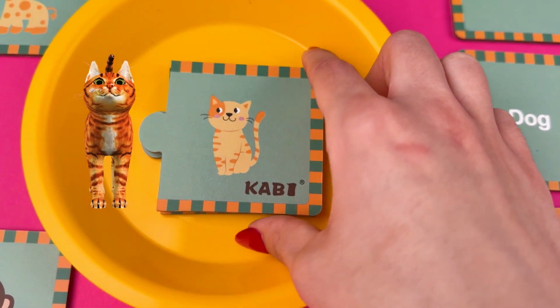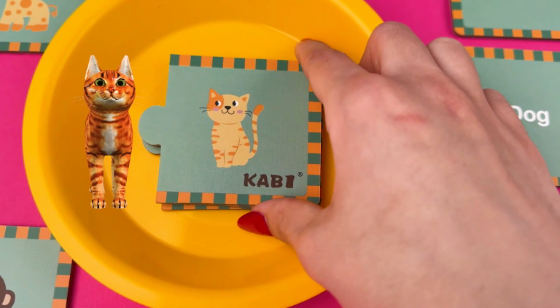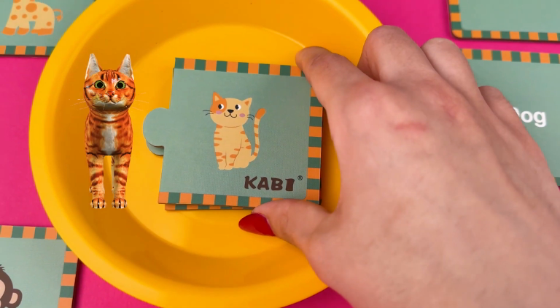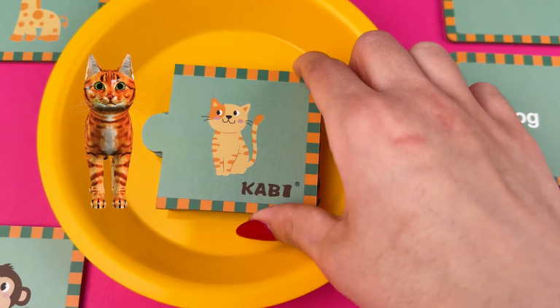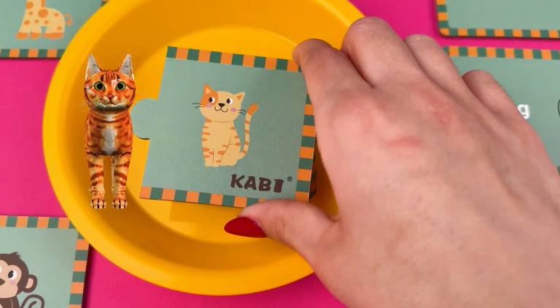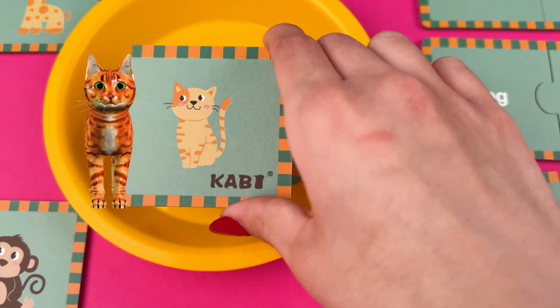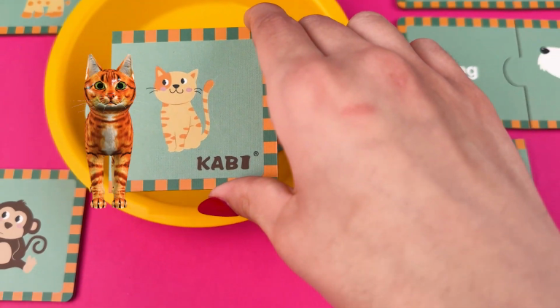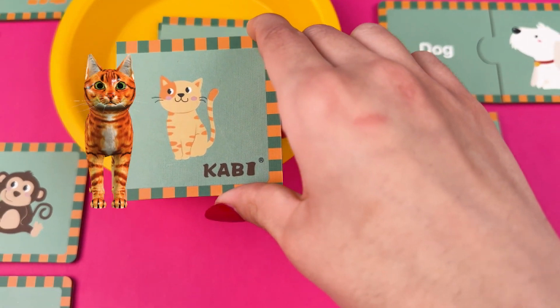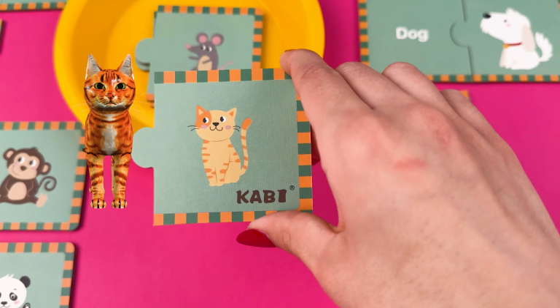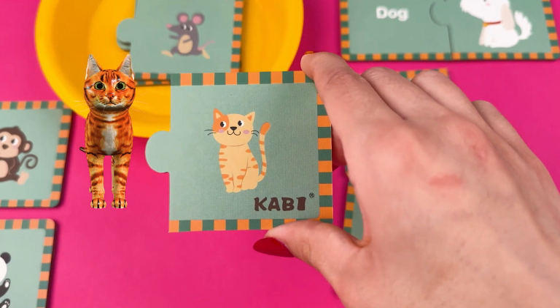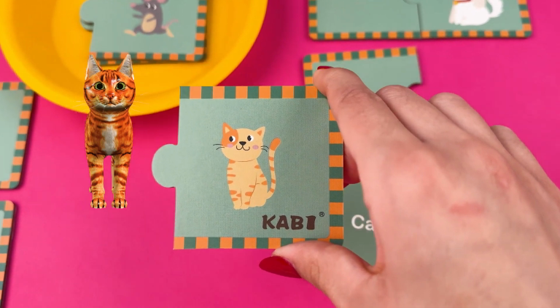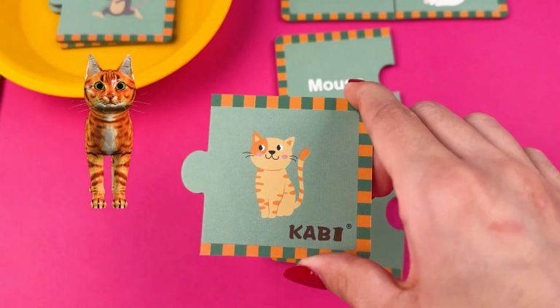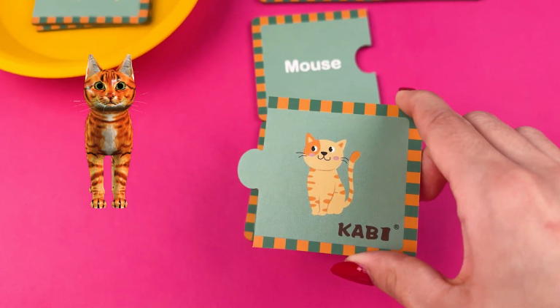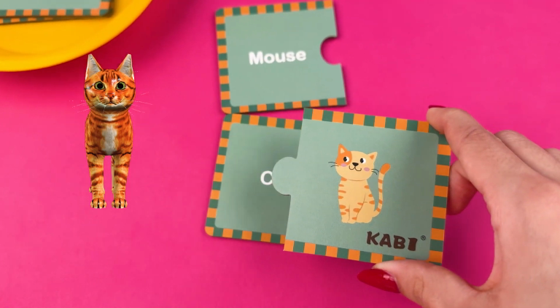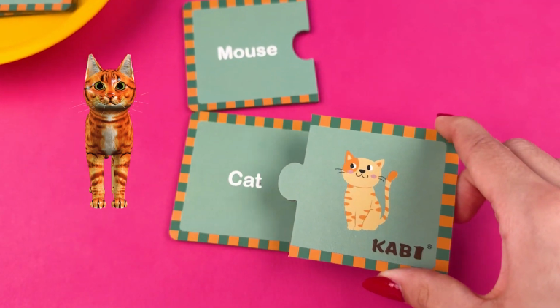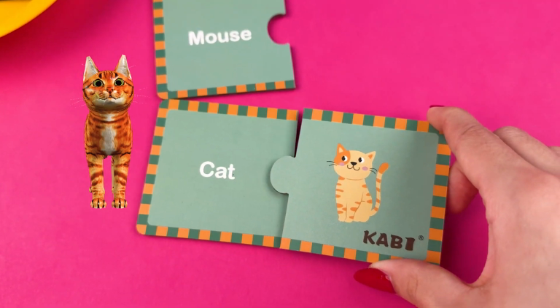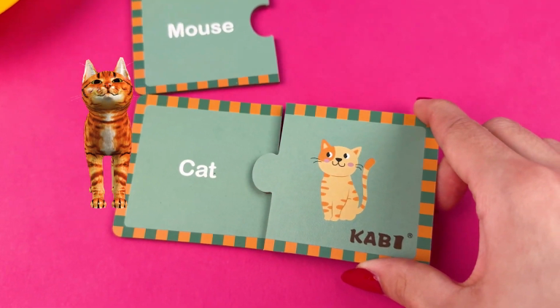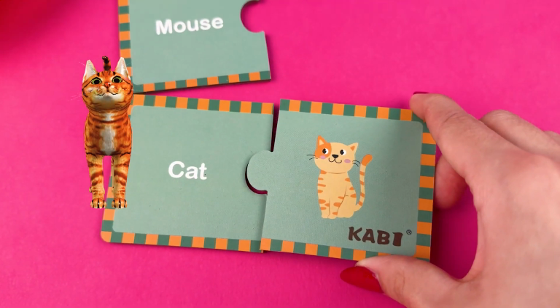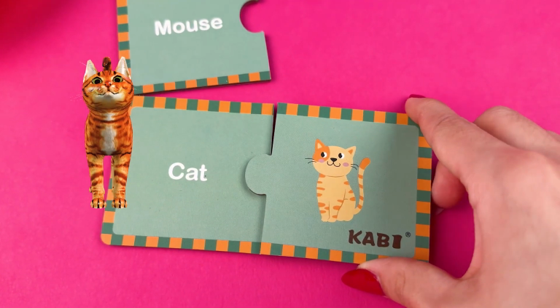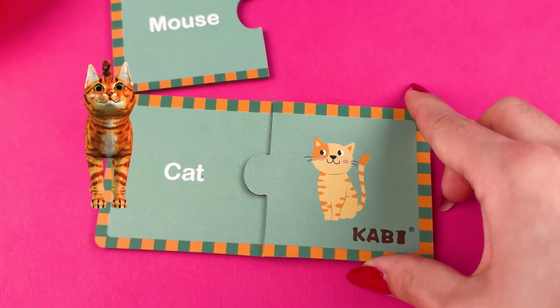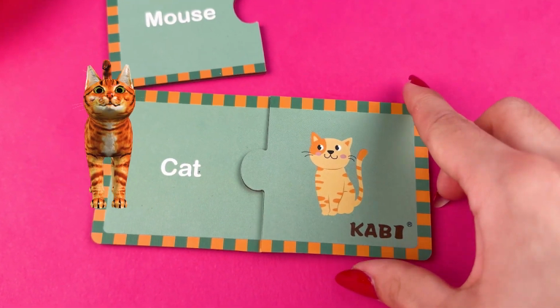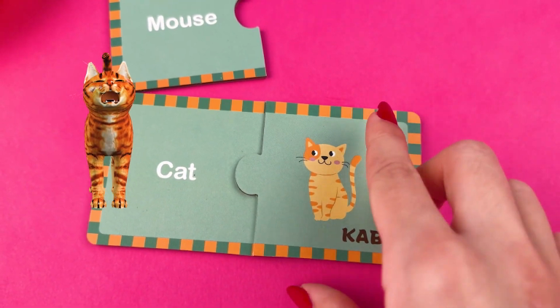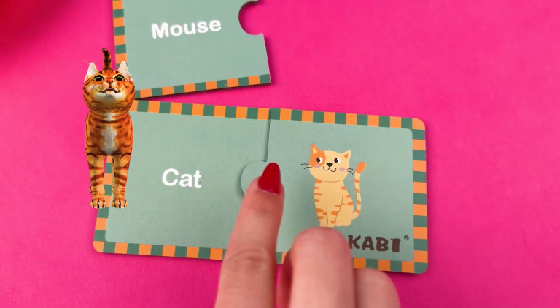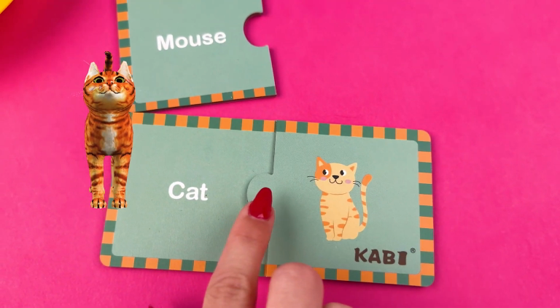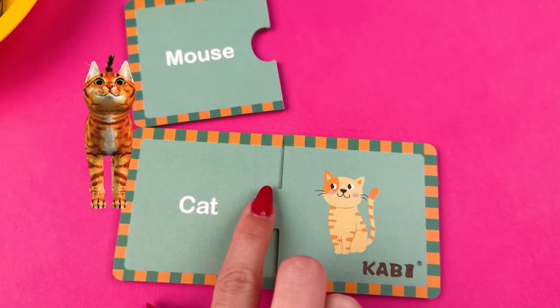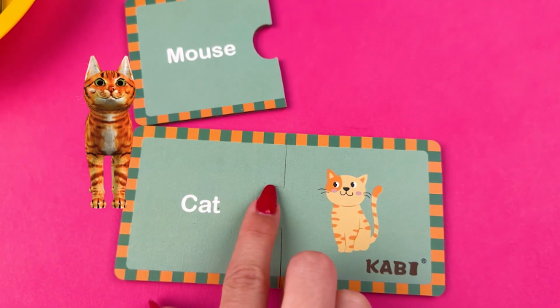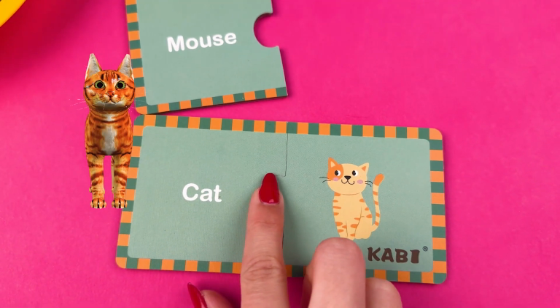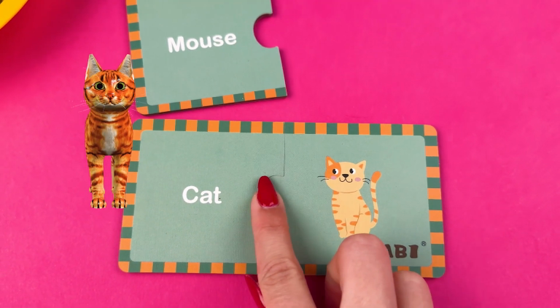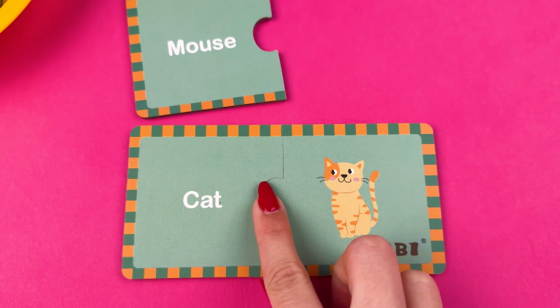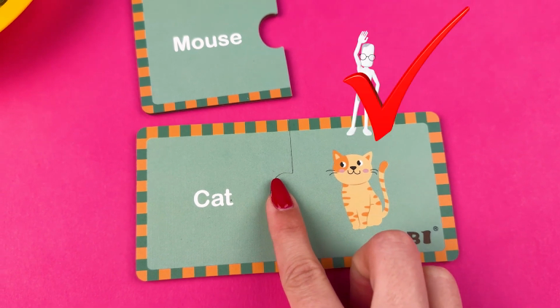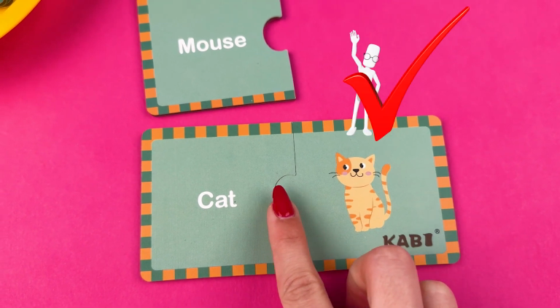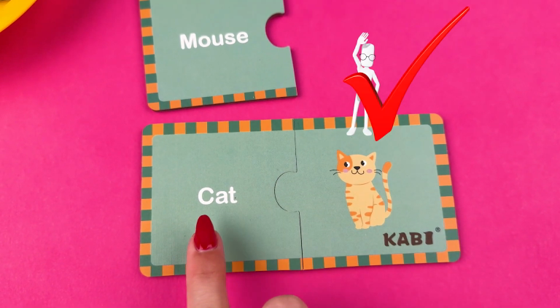And this animal is a very popular pet as well. It's a cat! We heard you guys love cats just as much as dogs.